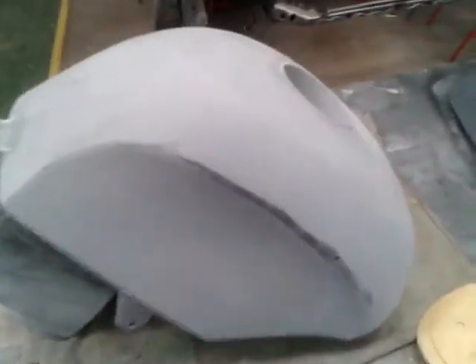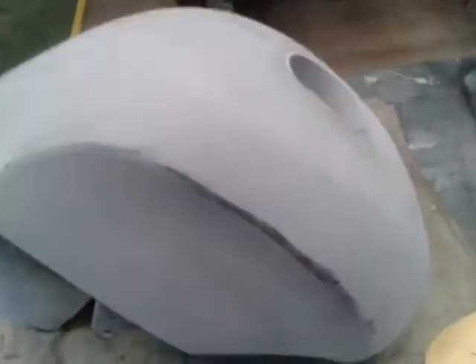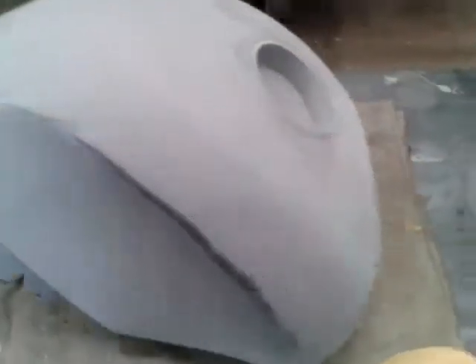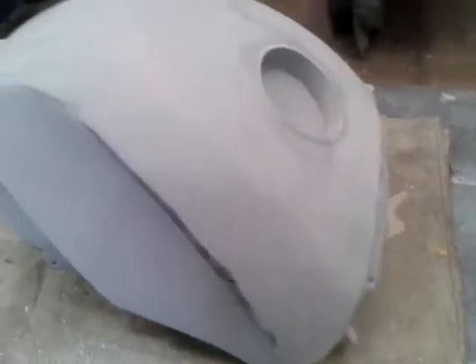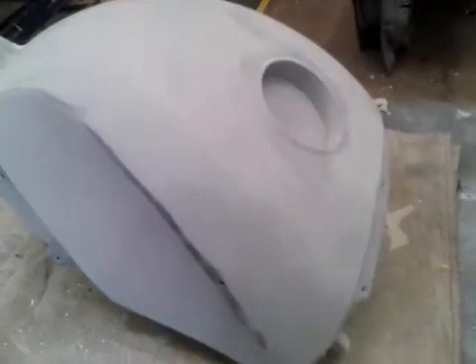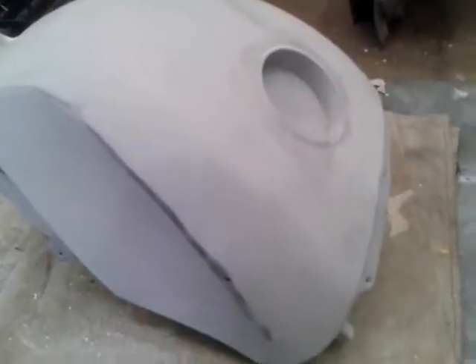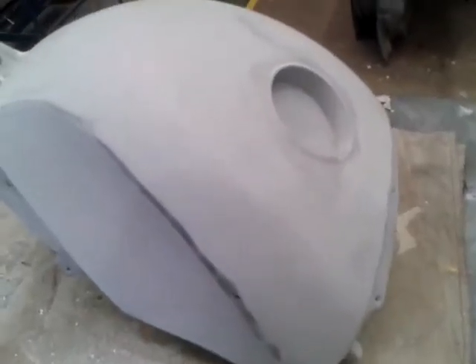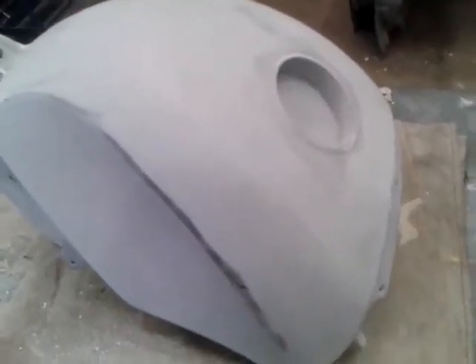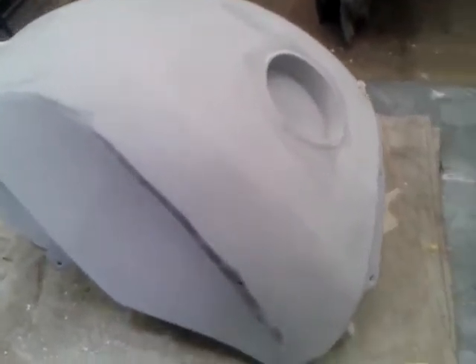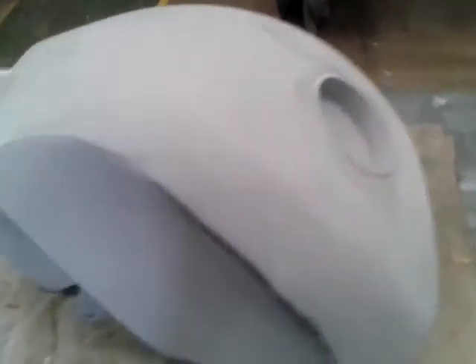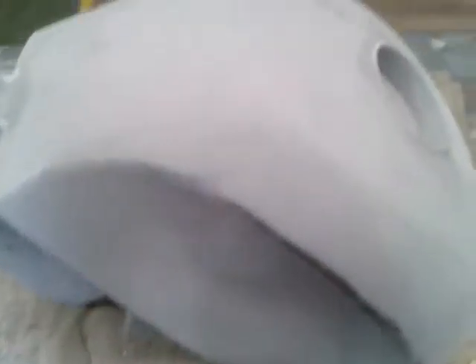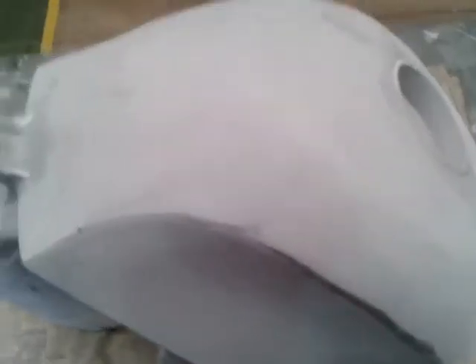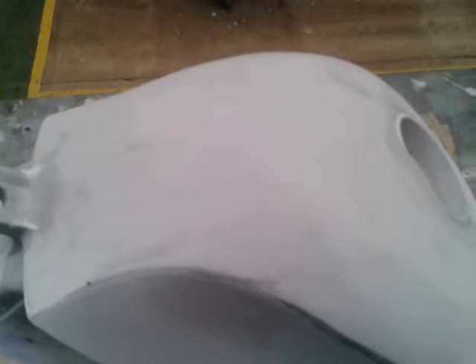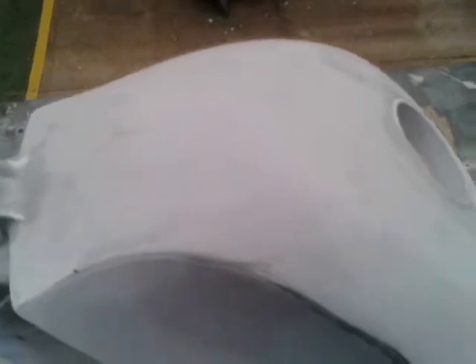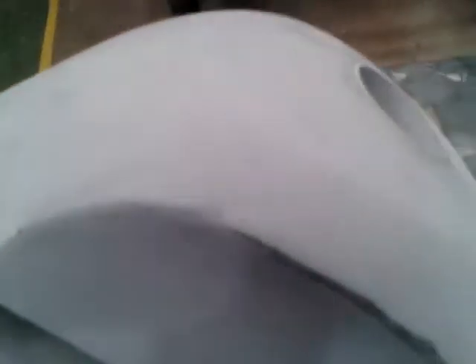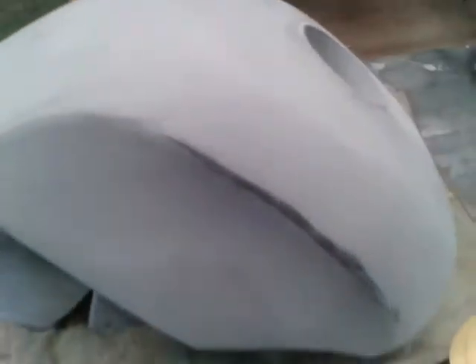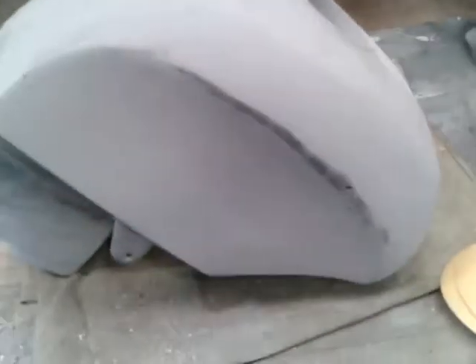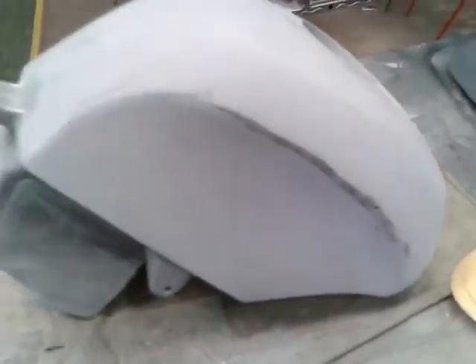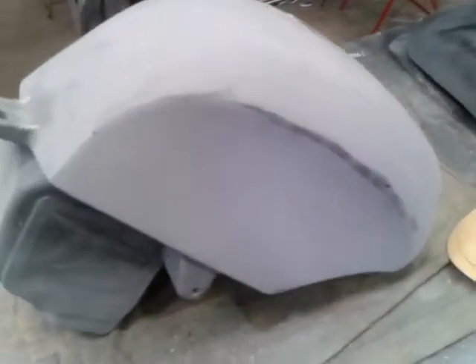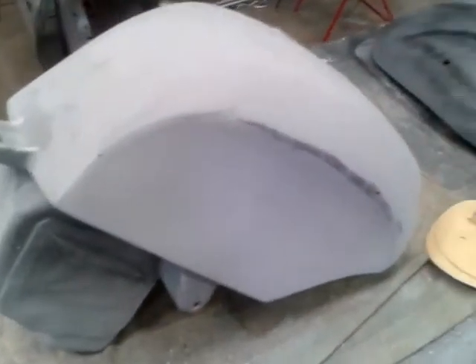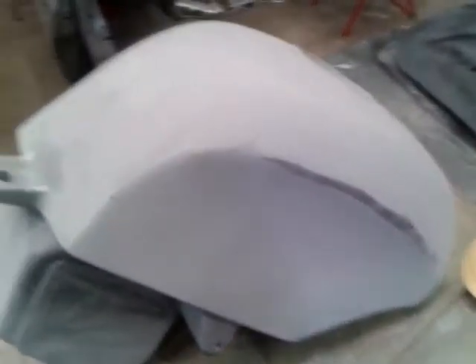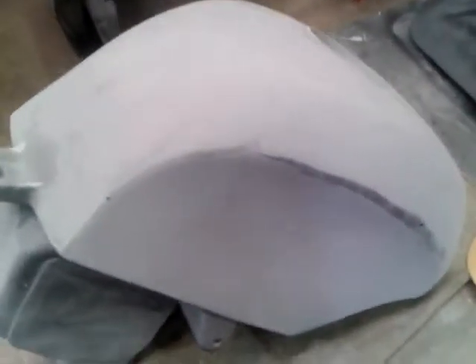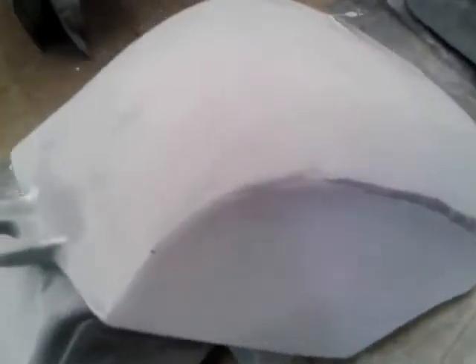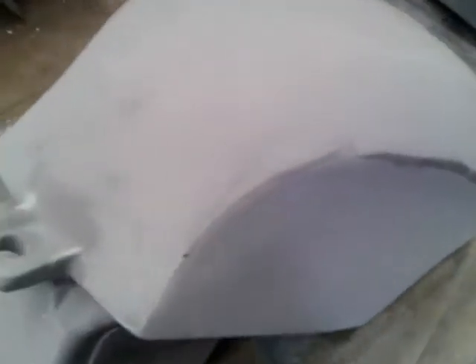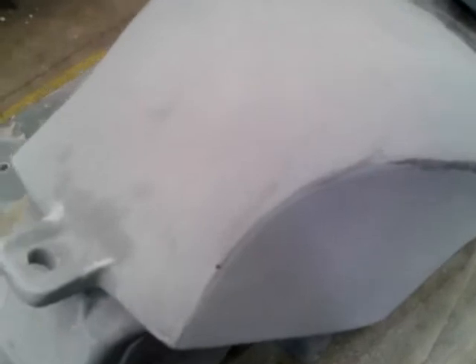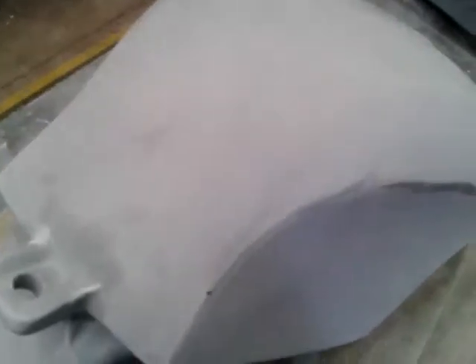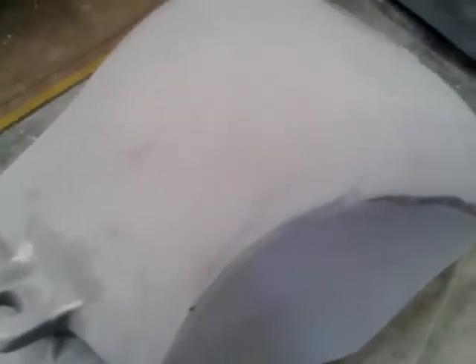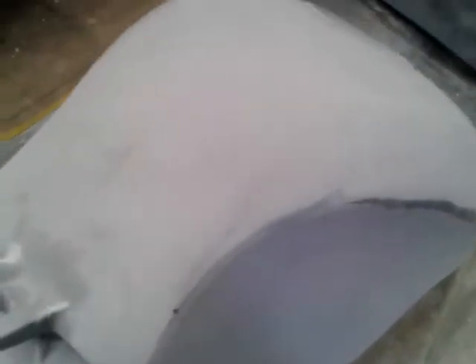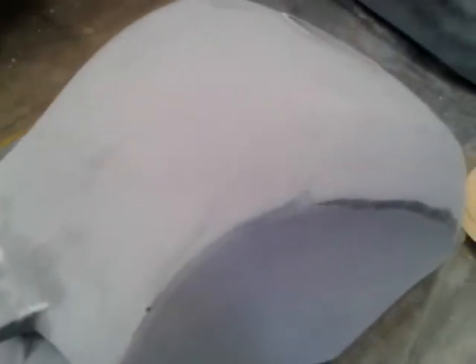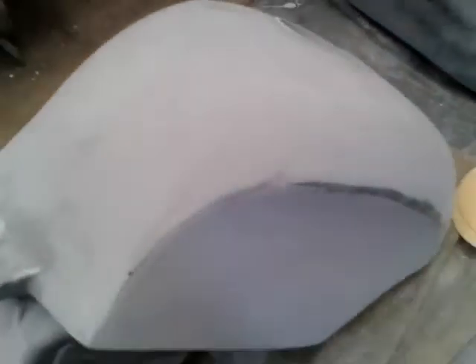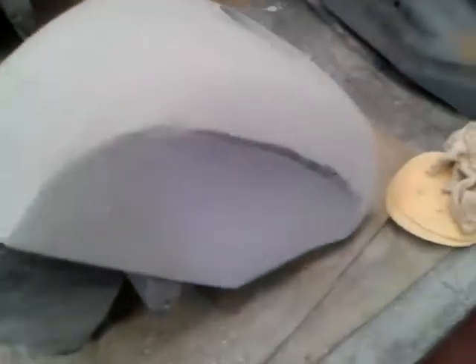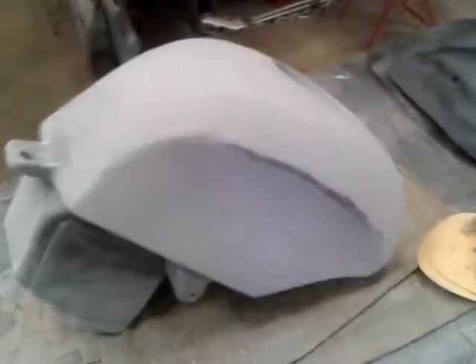So there's the tank, partially dry flat using the DA. I'm going to go over with another guide coat and then wet flat it because I'm old school like that. I don't think you can beat a good wet flat, so let's crack on.